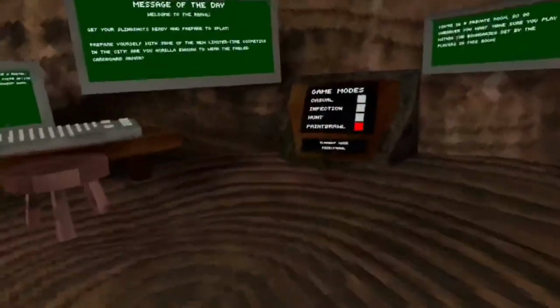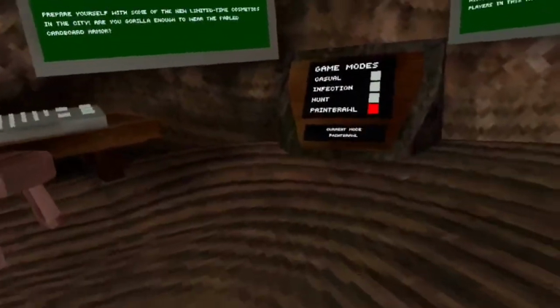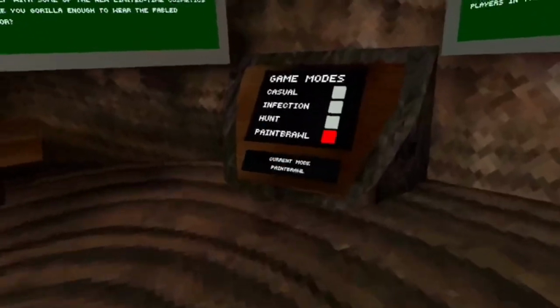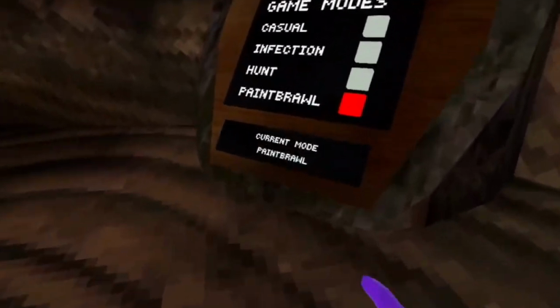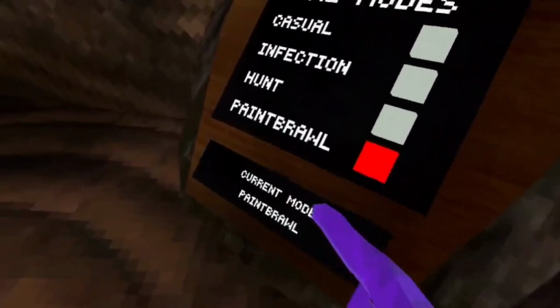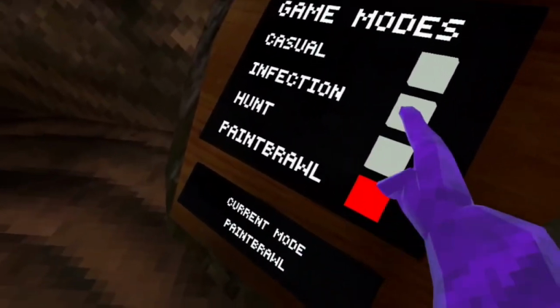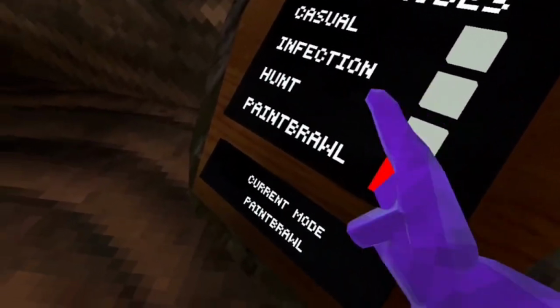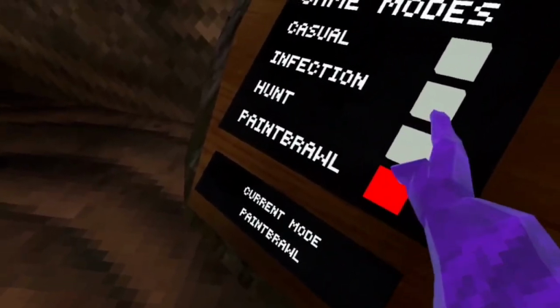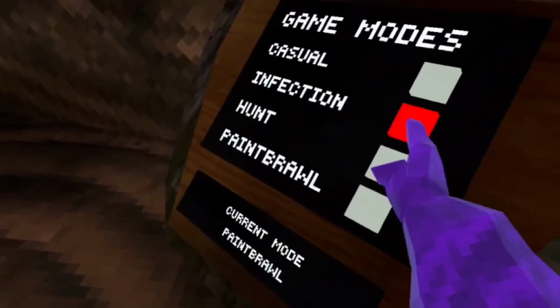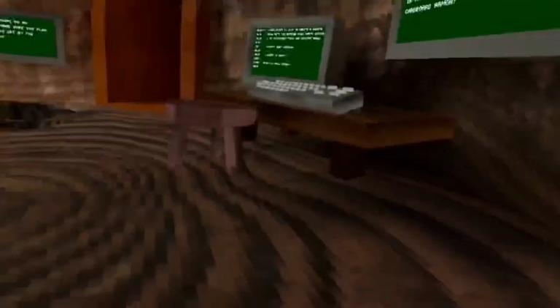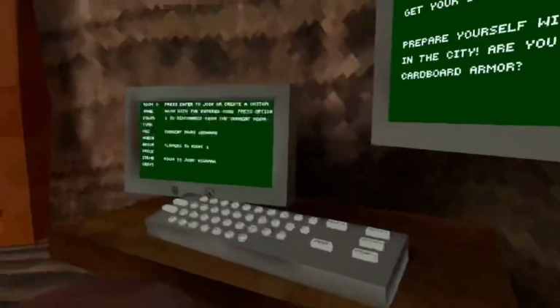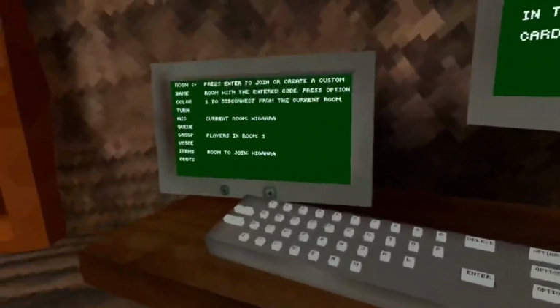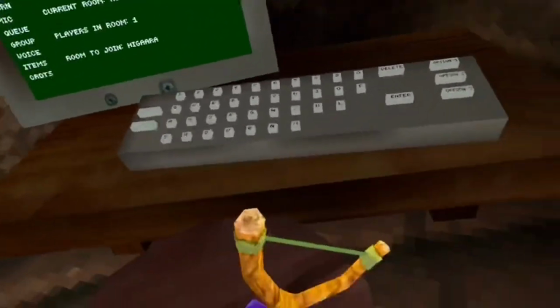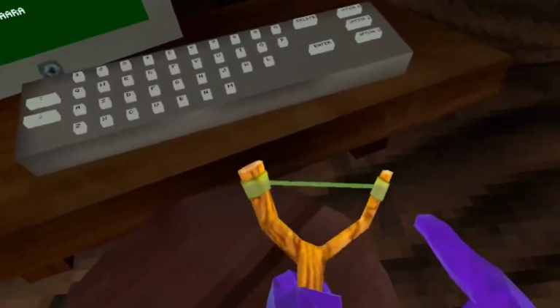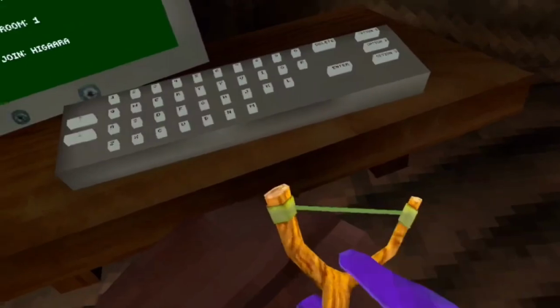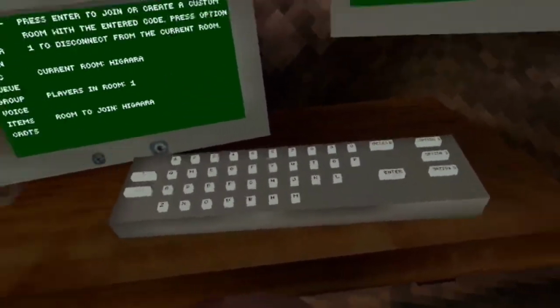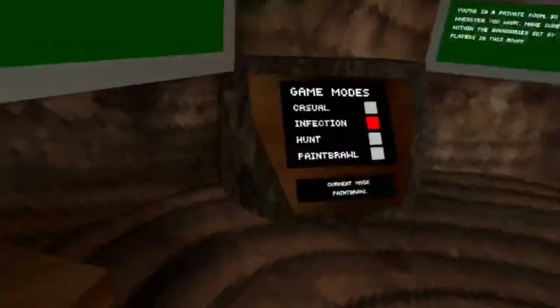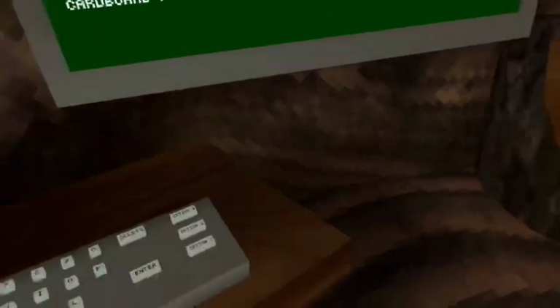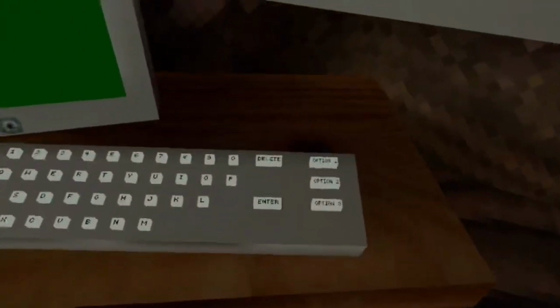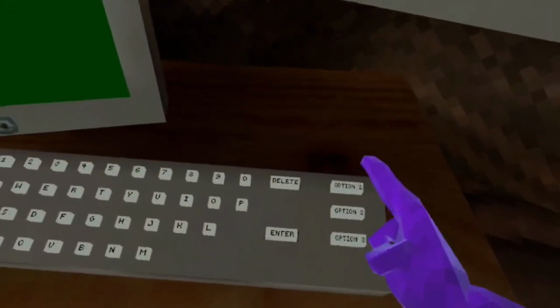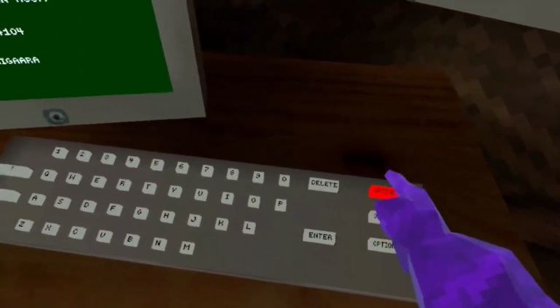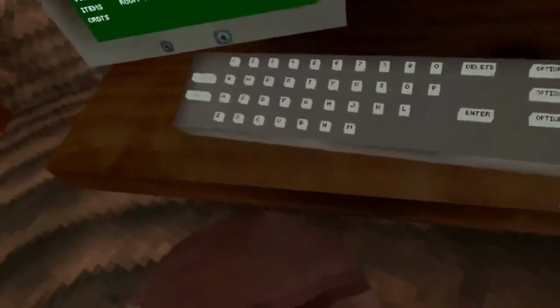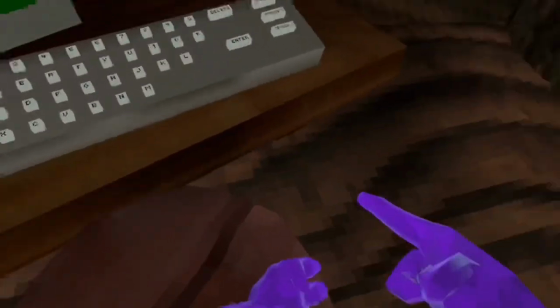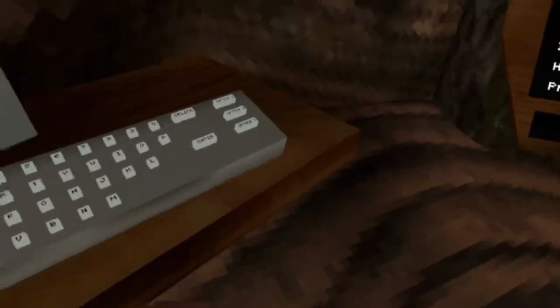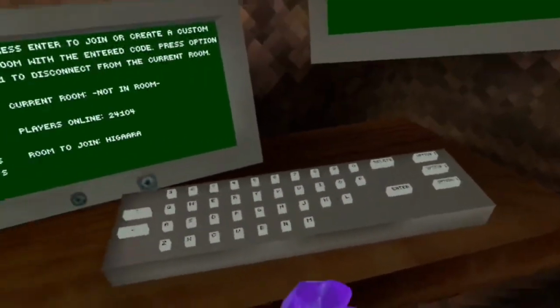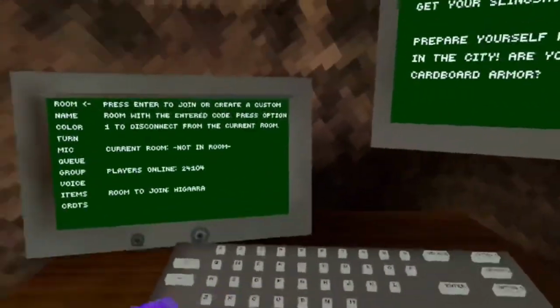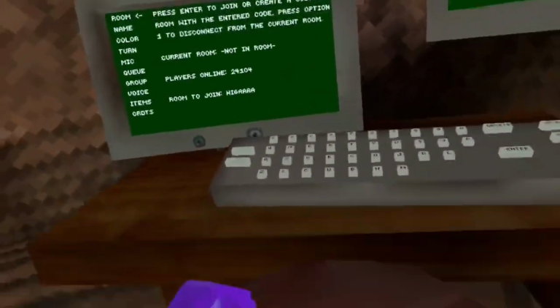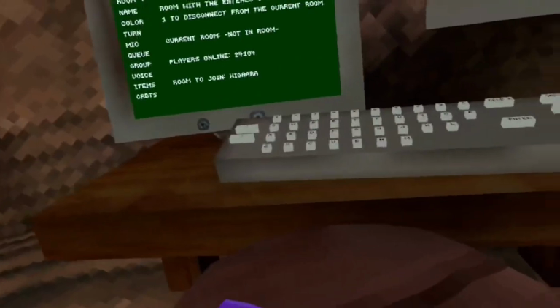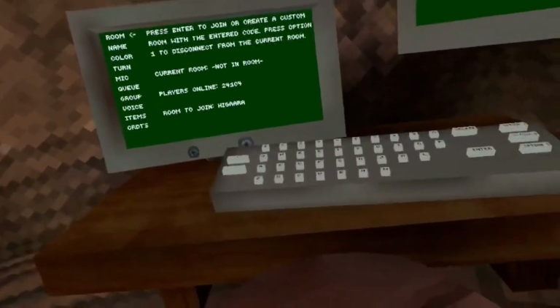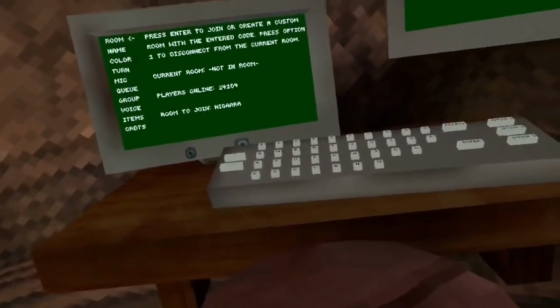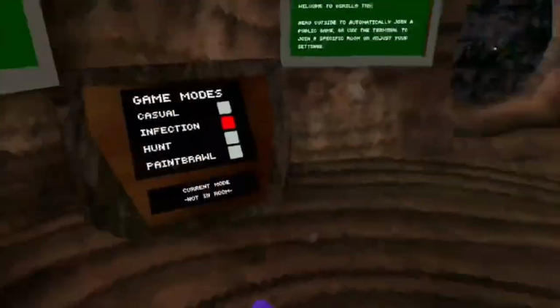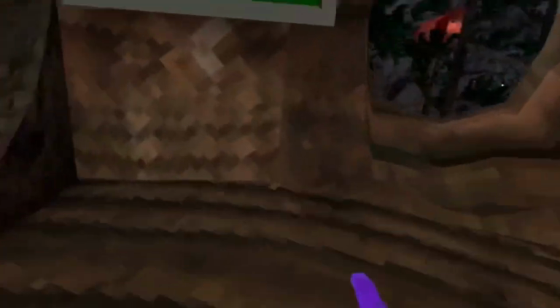You want to go click Infection. Once you go in a game, you're not going to see it, but other people will. Watch — you don't see it. You have to keep it in your hand no matter what. Then go out.